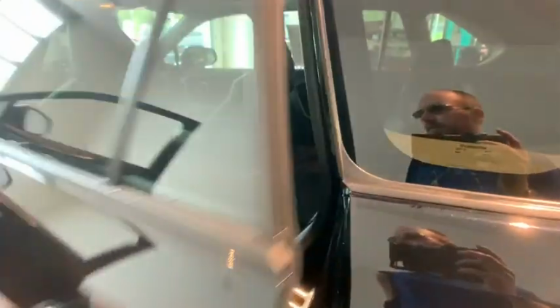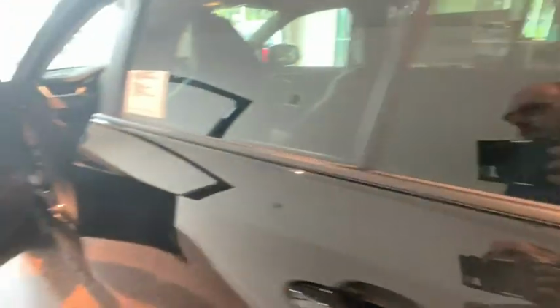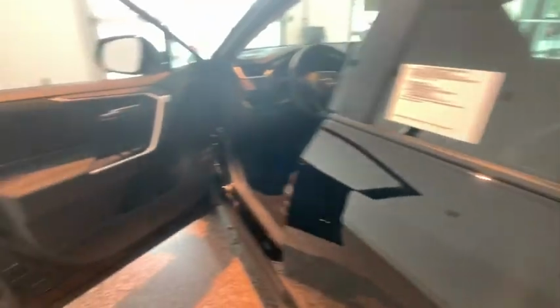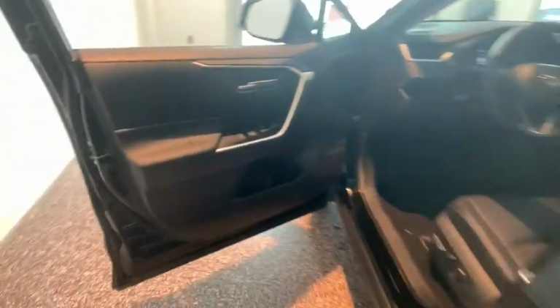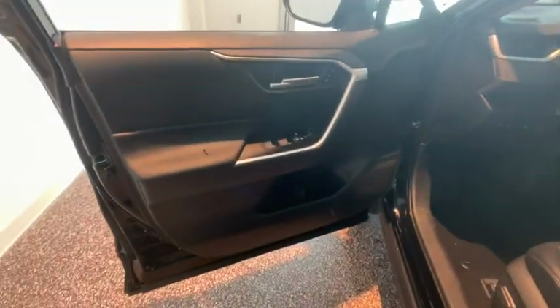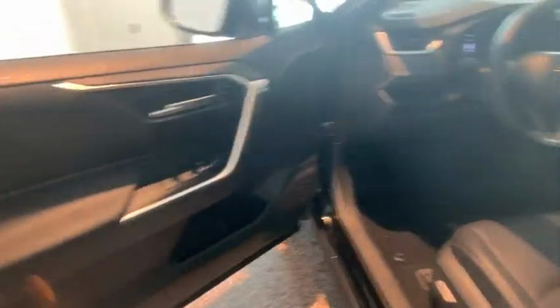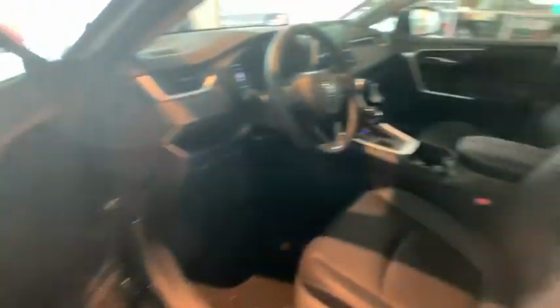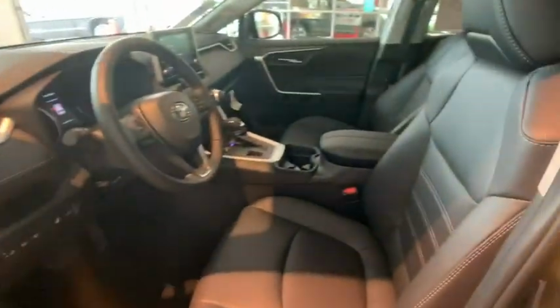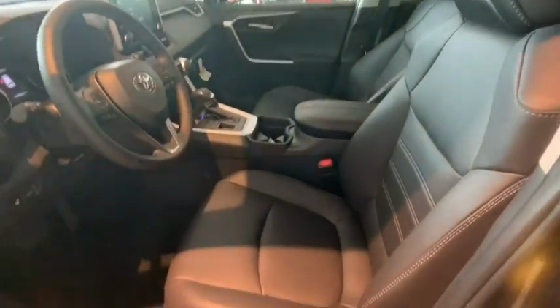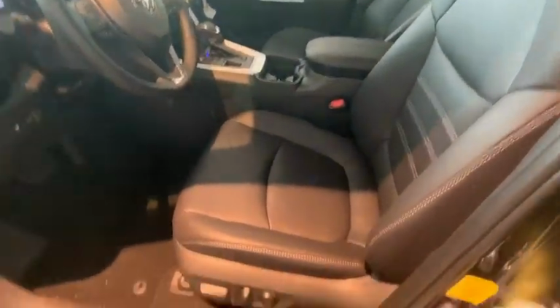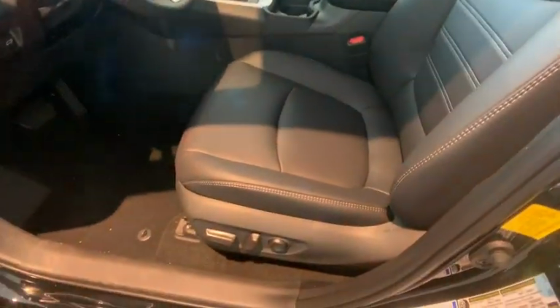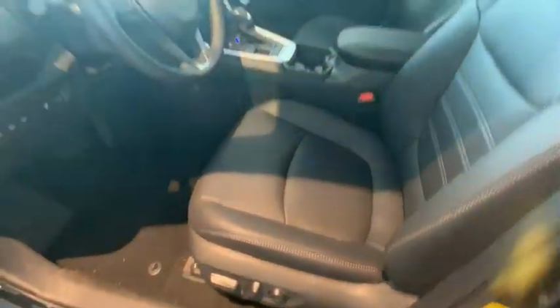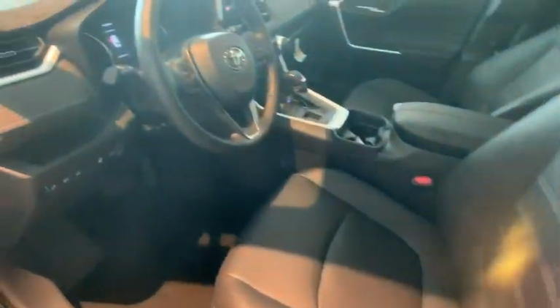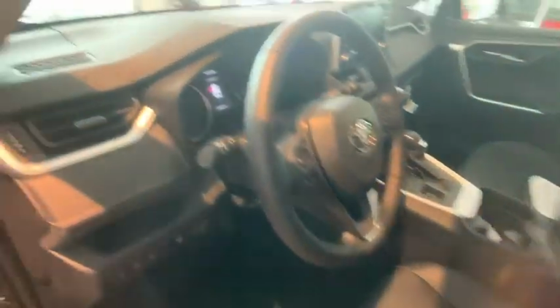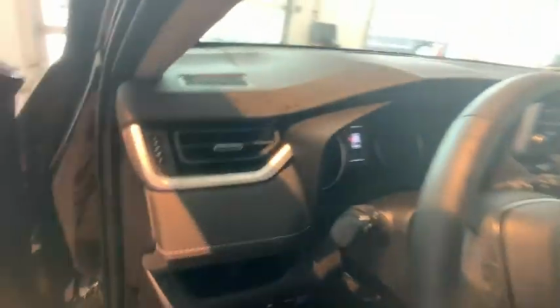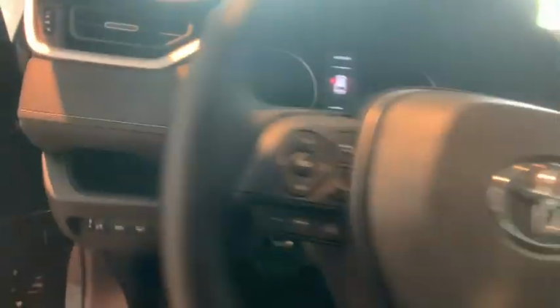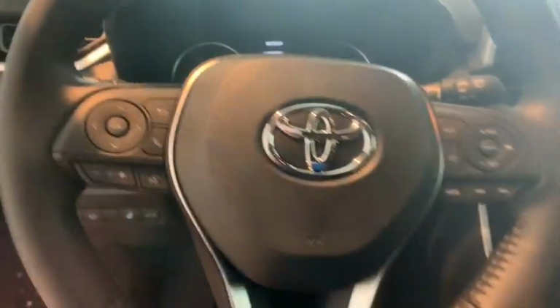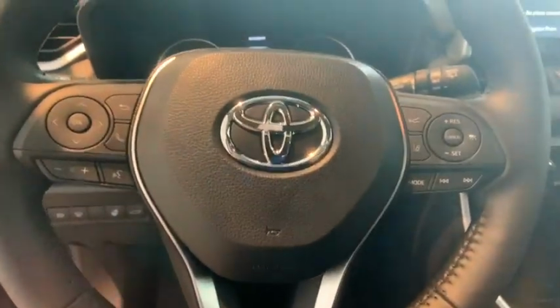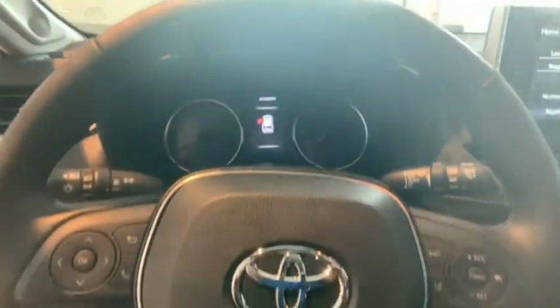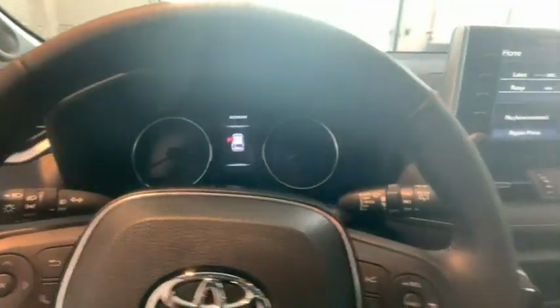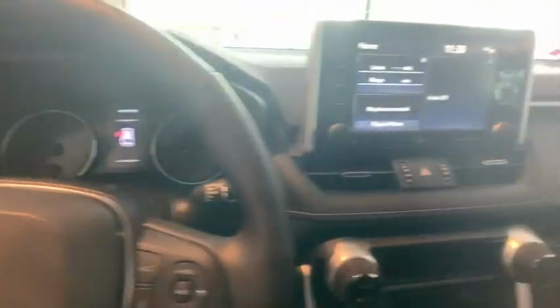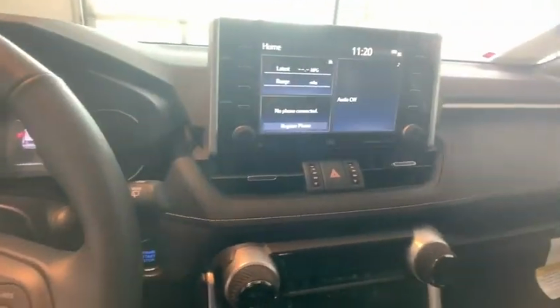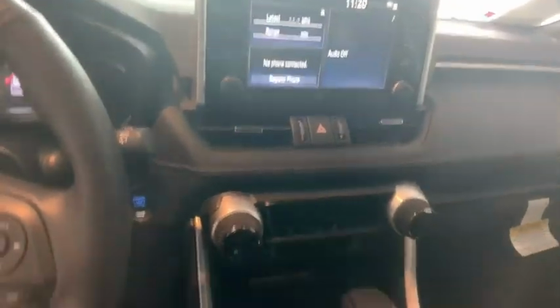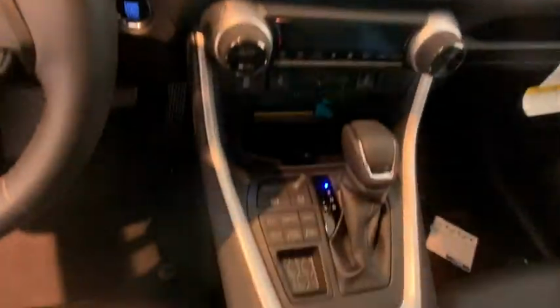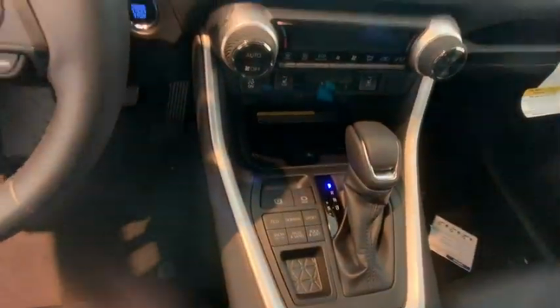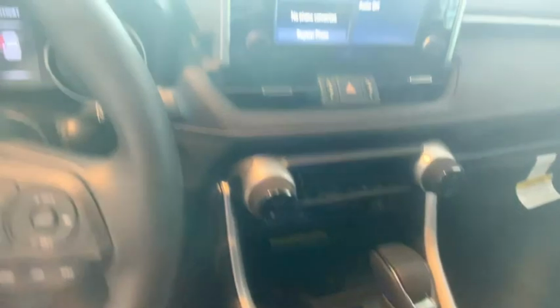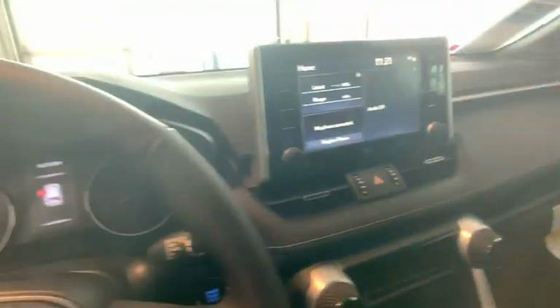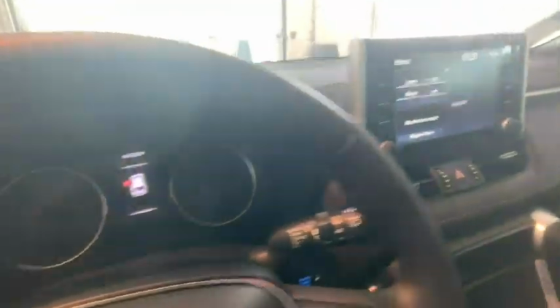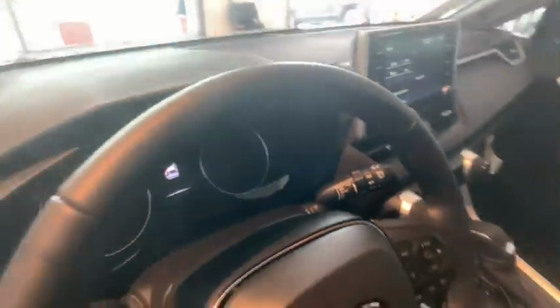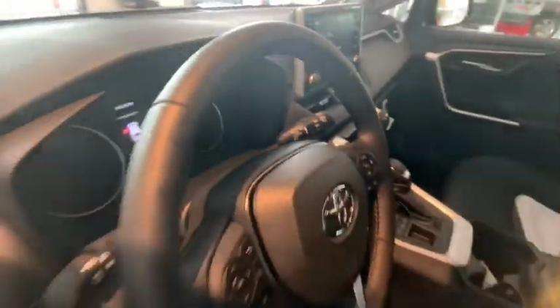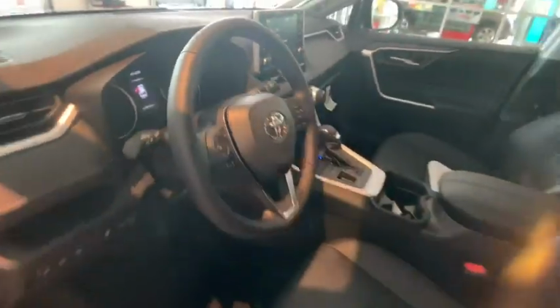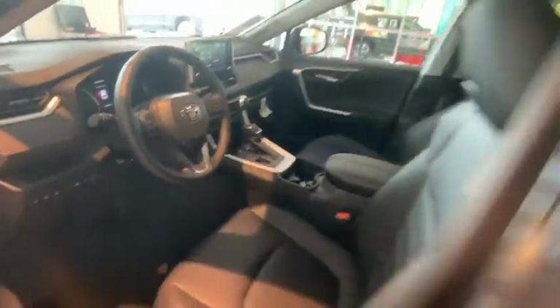This vehicle has less than 100 miles. Here are some of this vehicle's great options: traction control, power liftgate, dual airbags, power steering, four-wheel disc brakes, trip computer, rear window defroster, power windows.